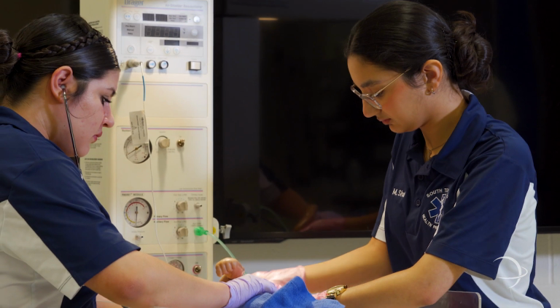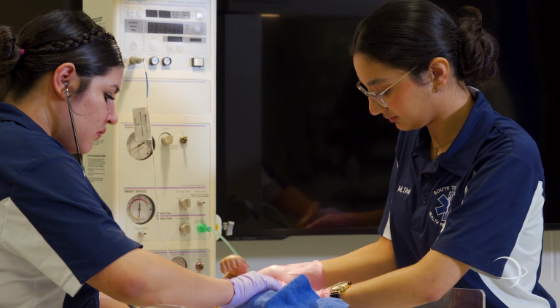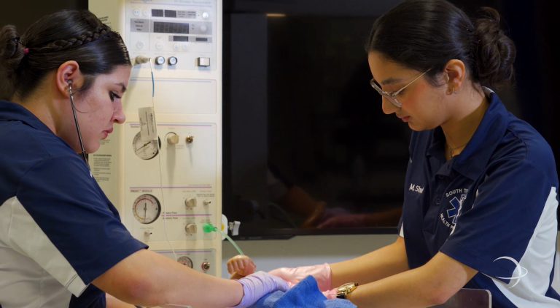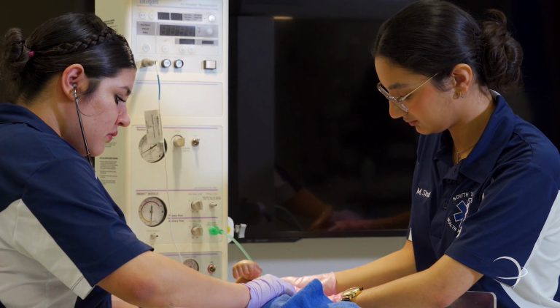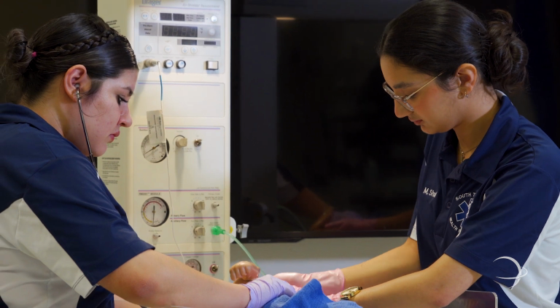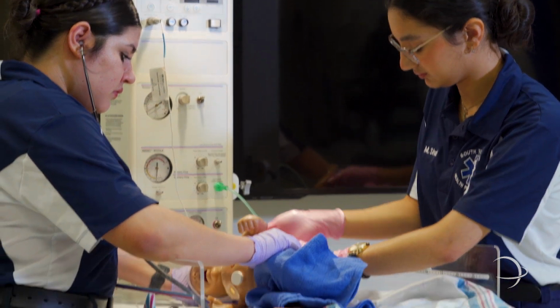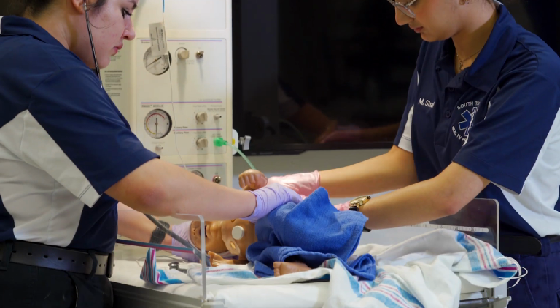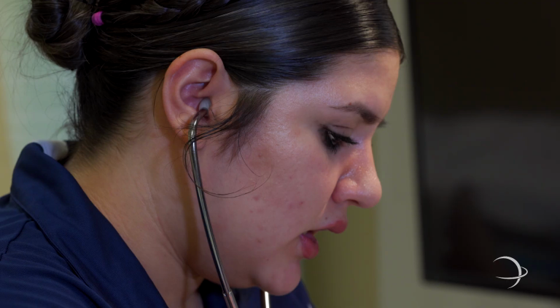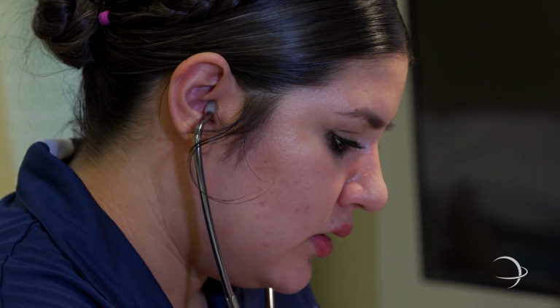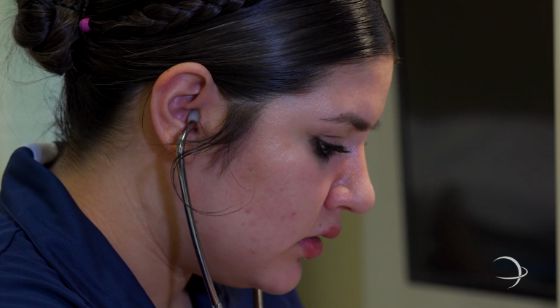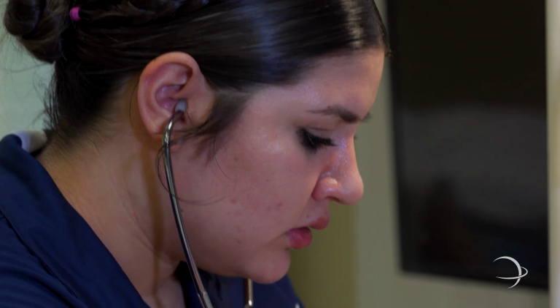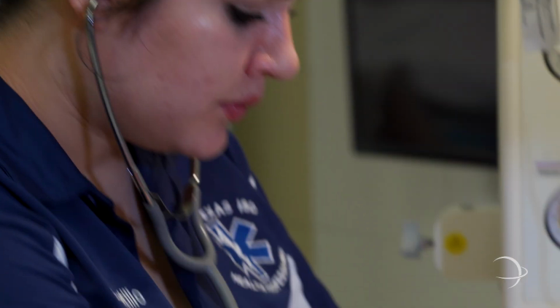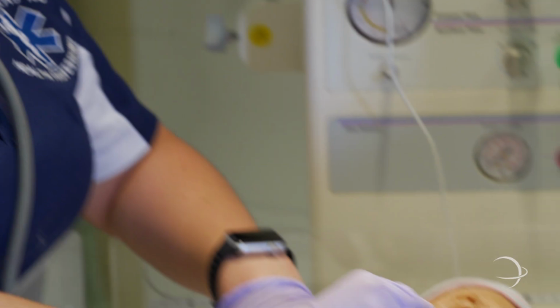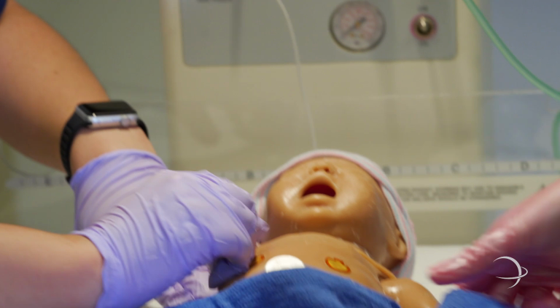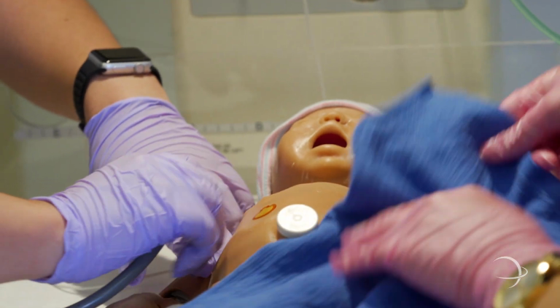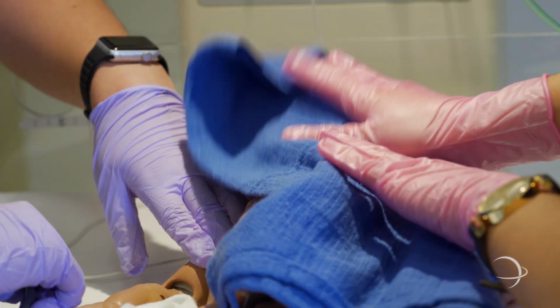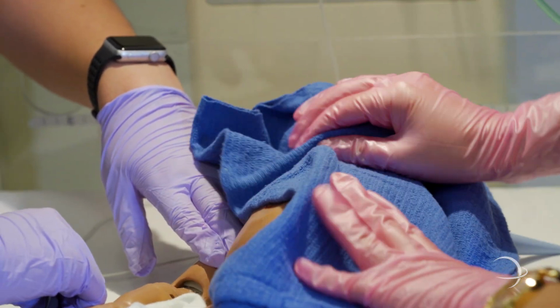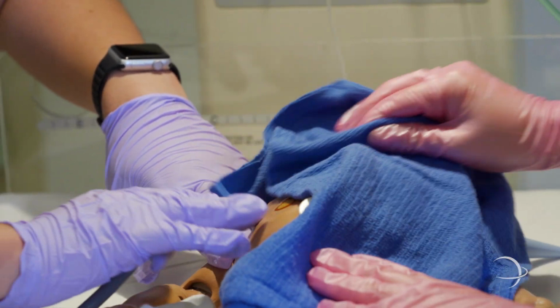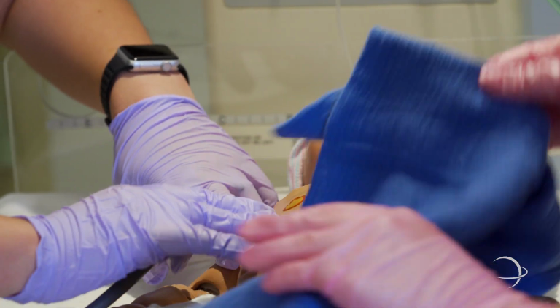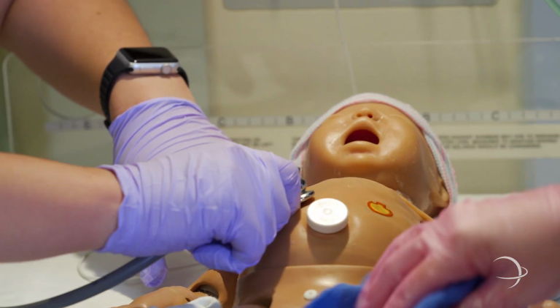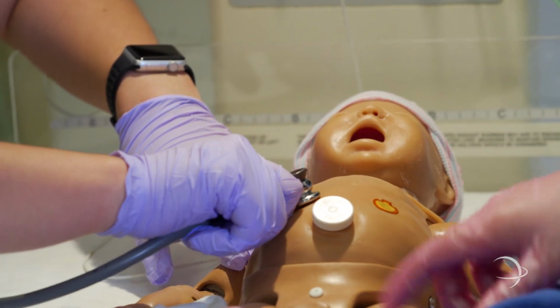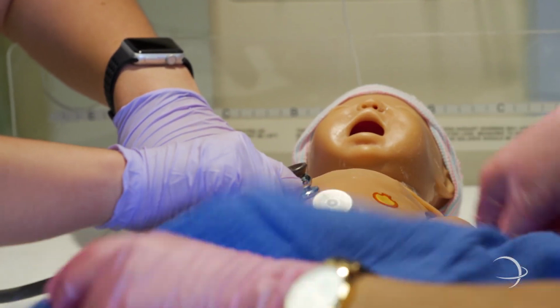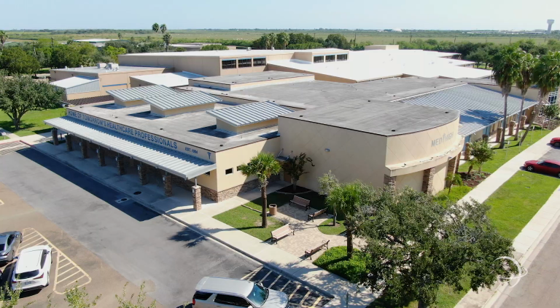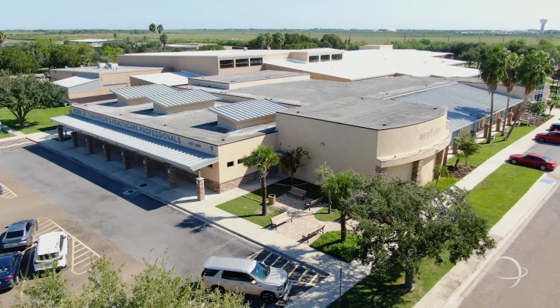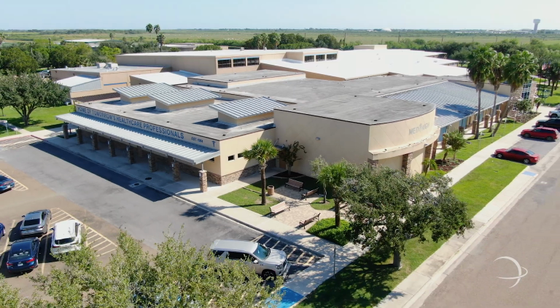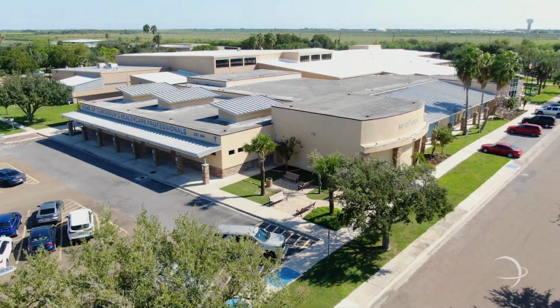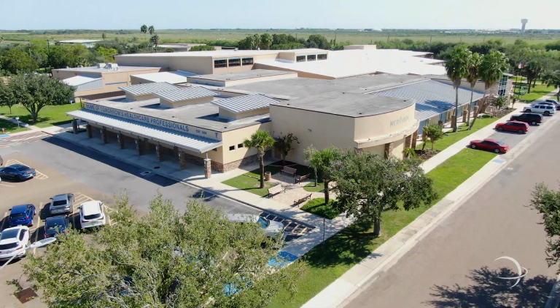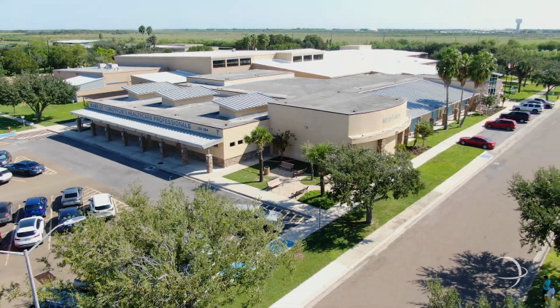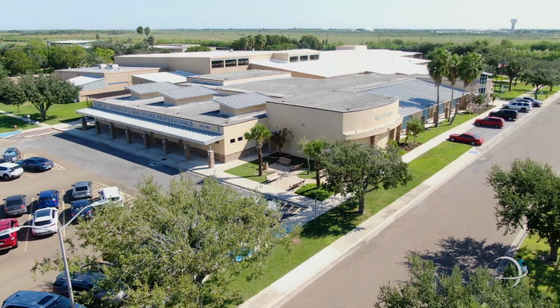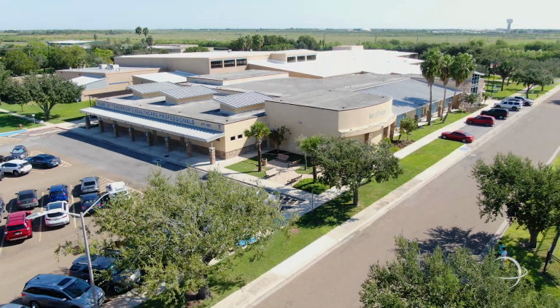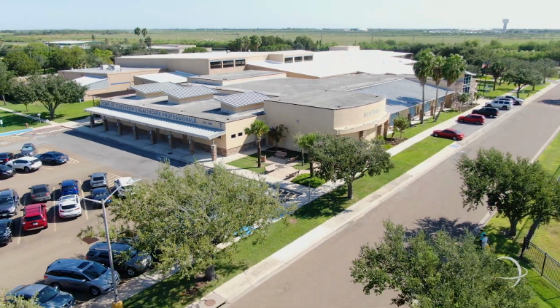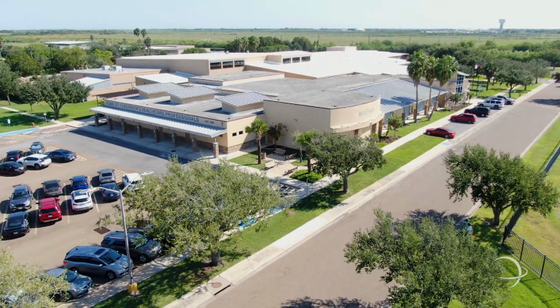Our EMT program graduates about 24 students a year. They leave with their nationally registered EMT certification as well as their EKG tech certification. These certifications help prepare the students for real-life experiences.